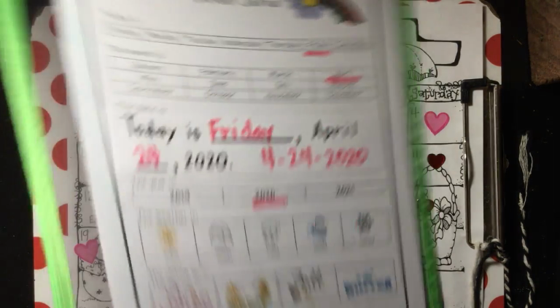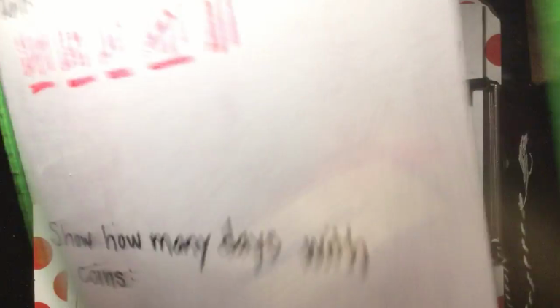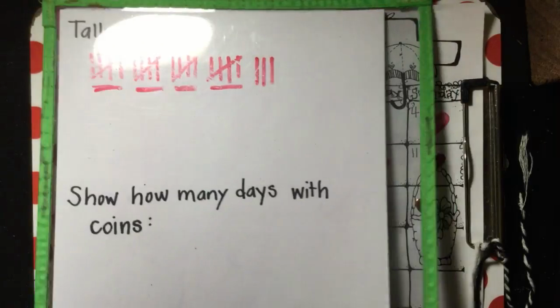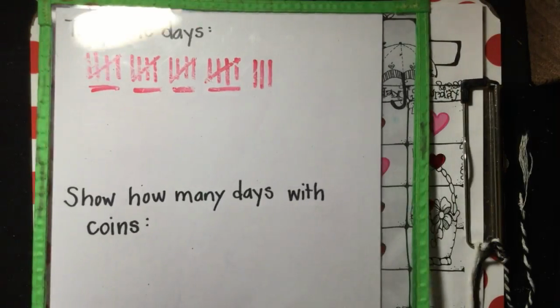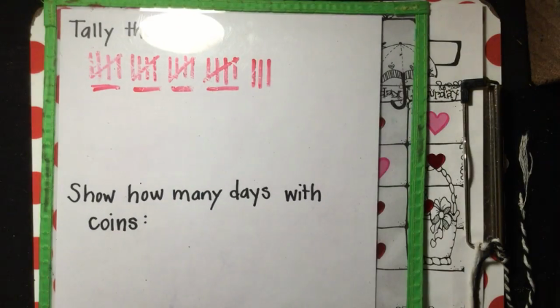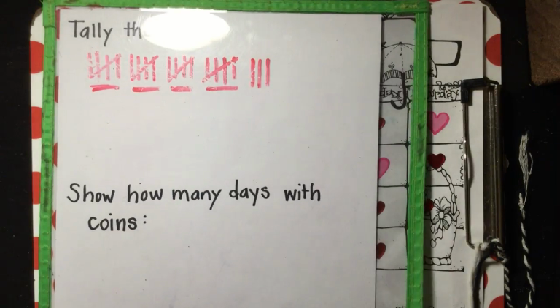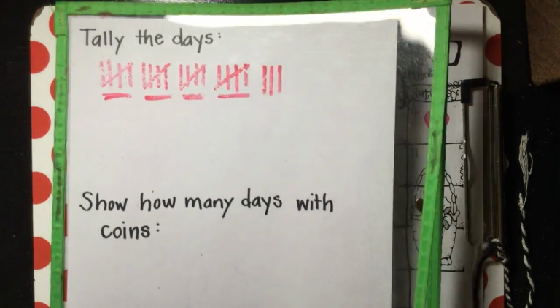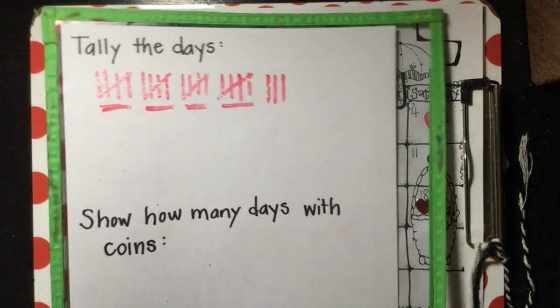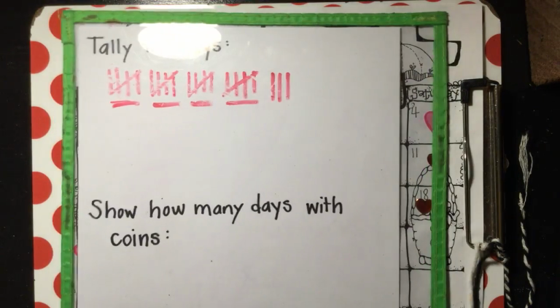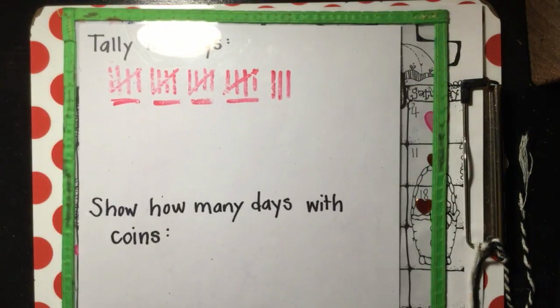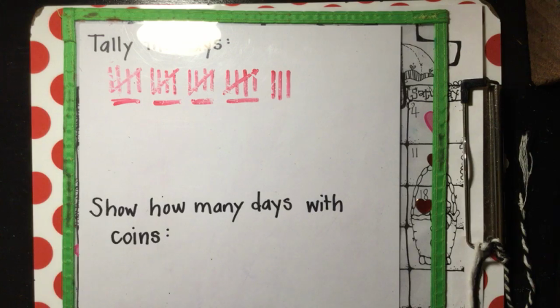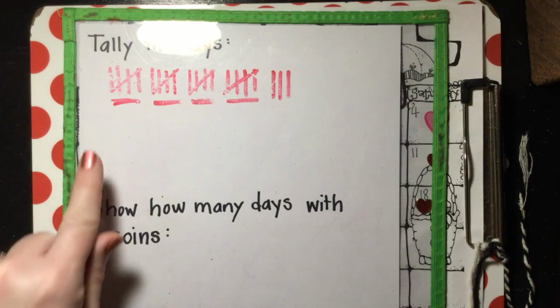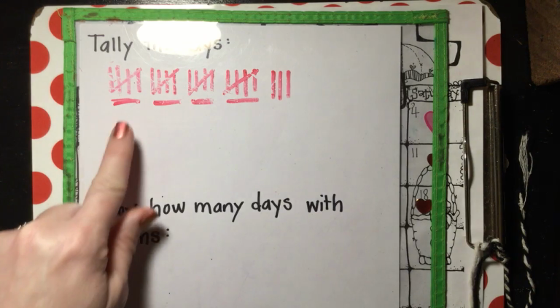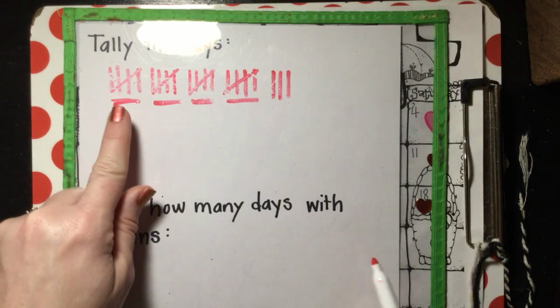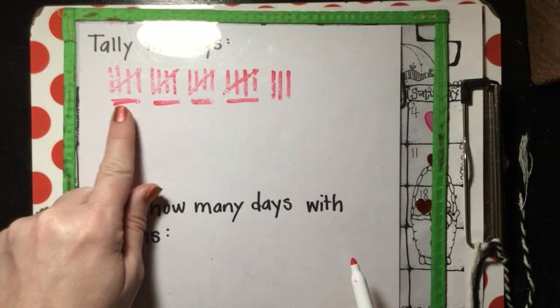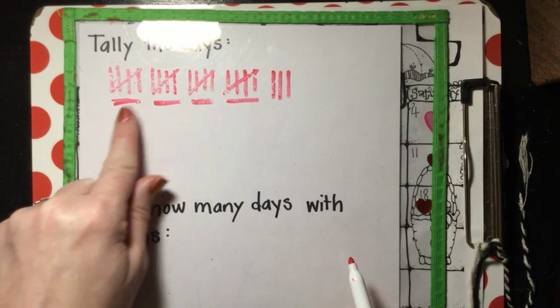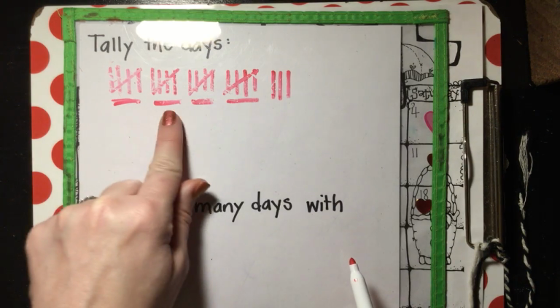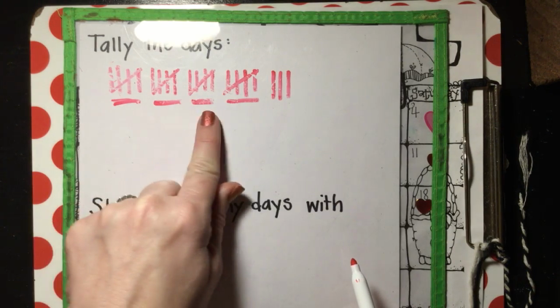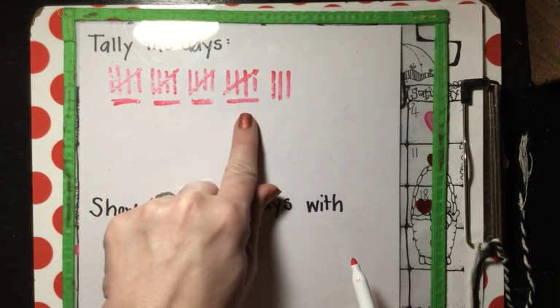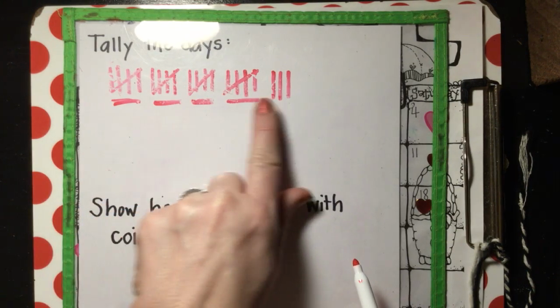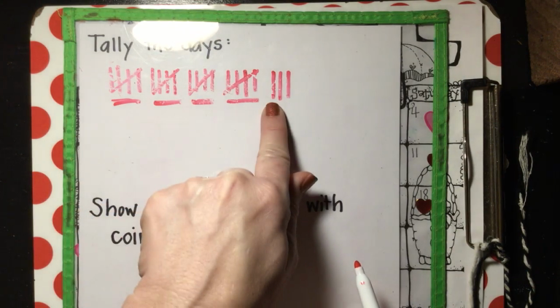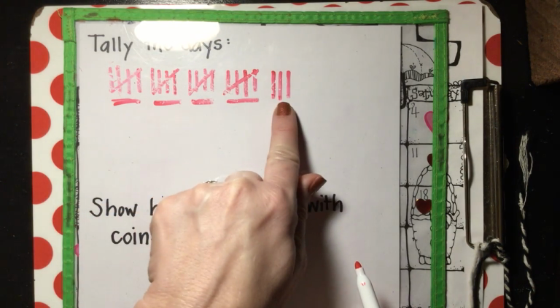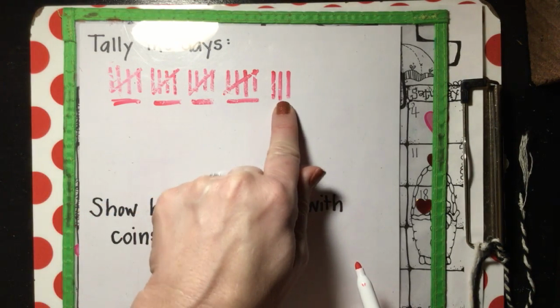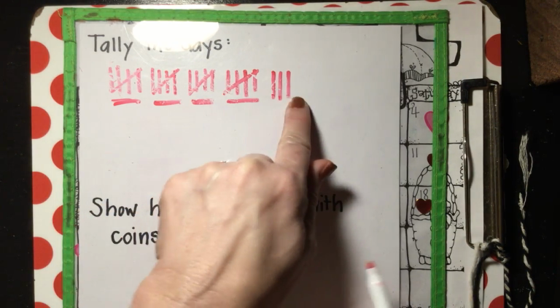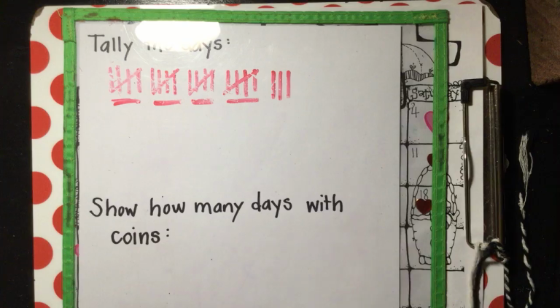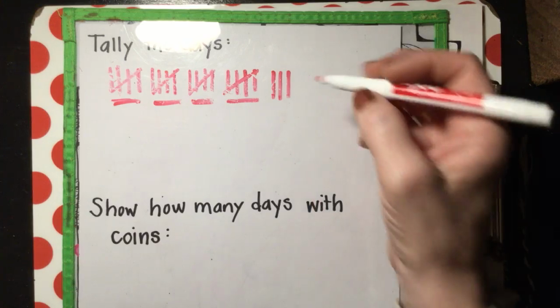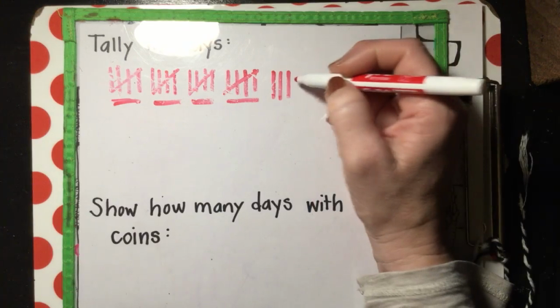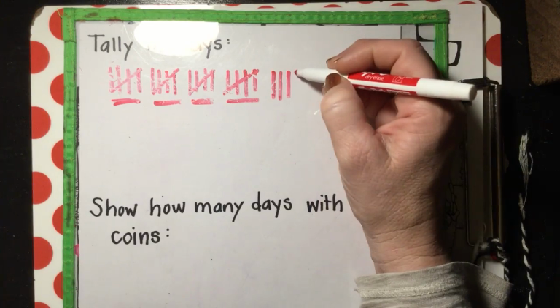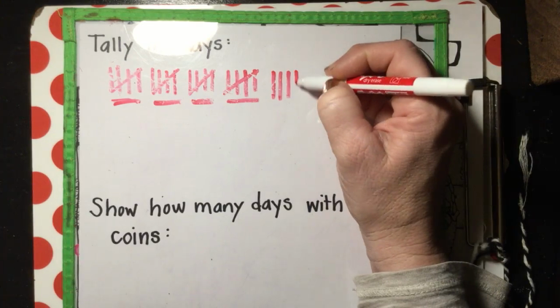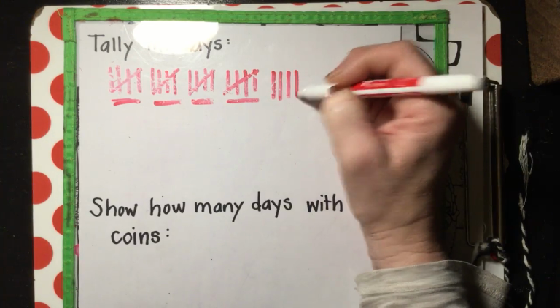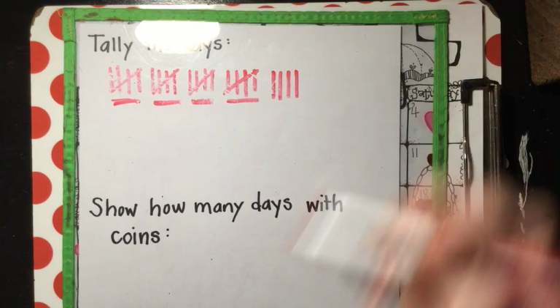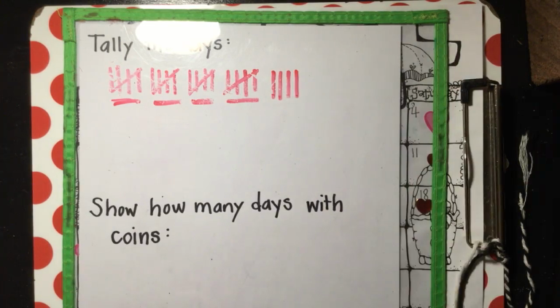Let's turn it over and do our tallies. So yesterday was the 23rd day: 5, 10, 15, 20, 21, 22, 23. We're going to add one more to make 24.